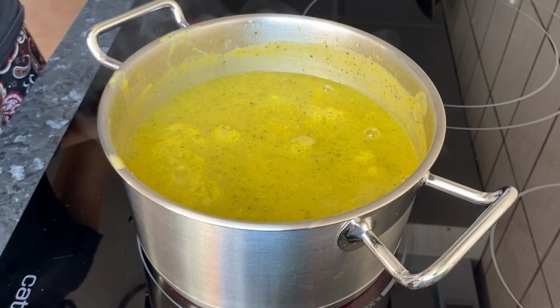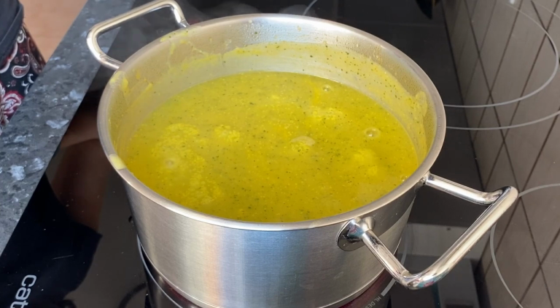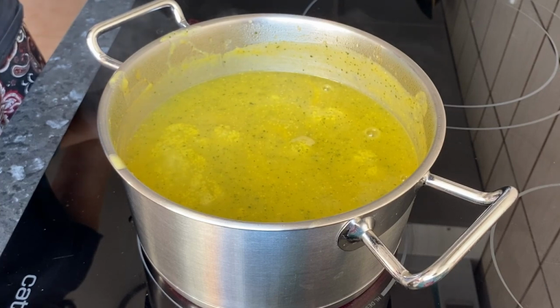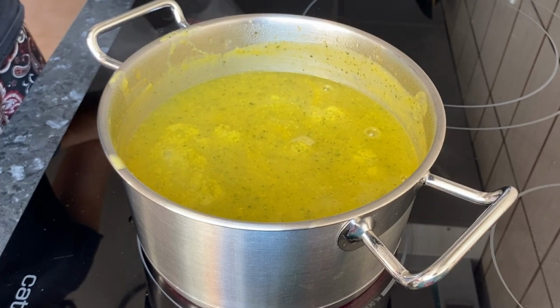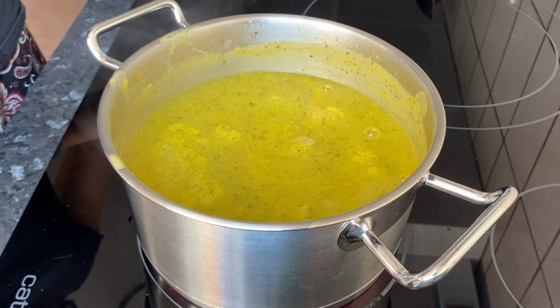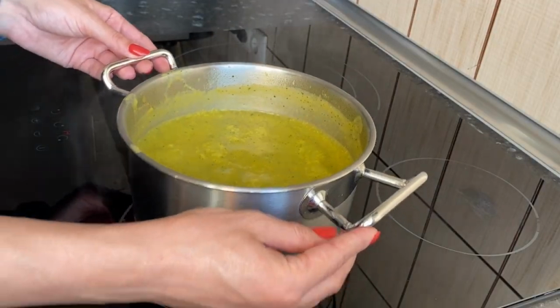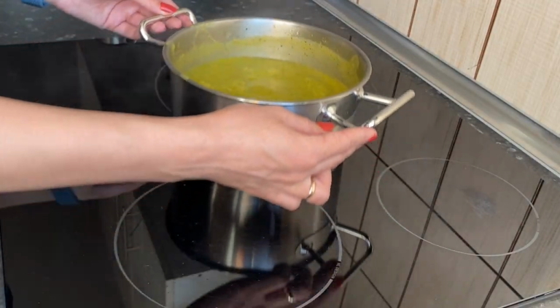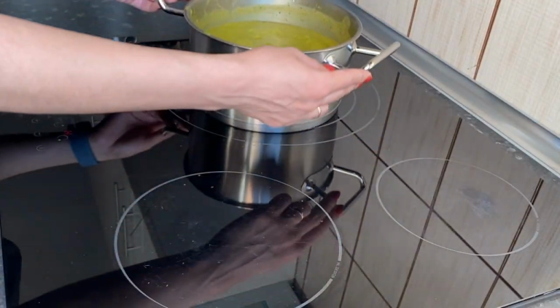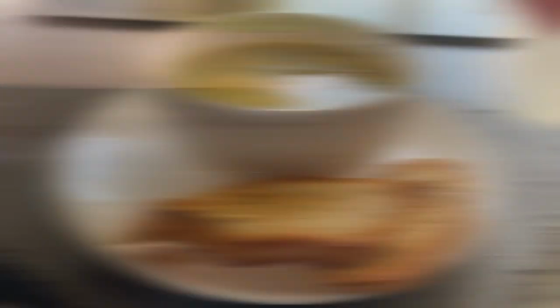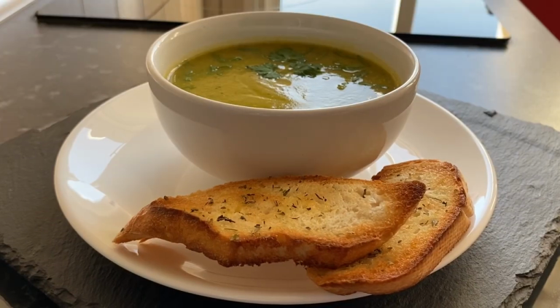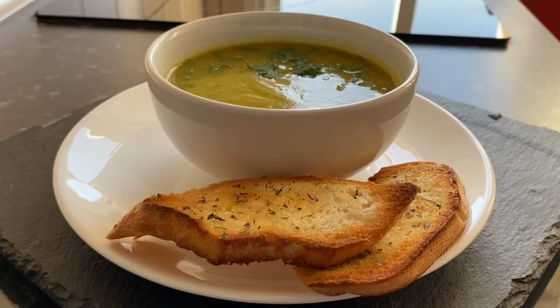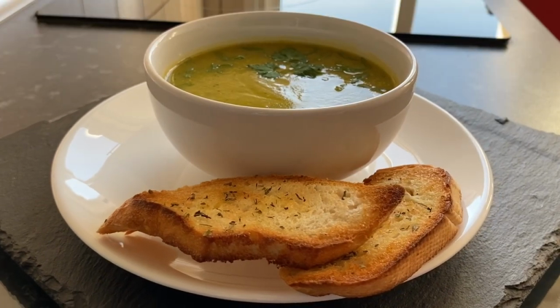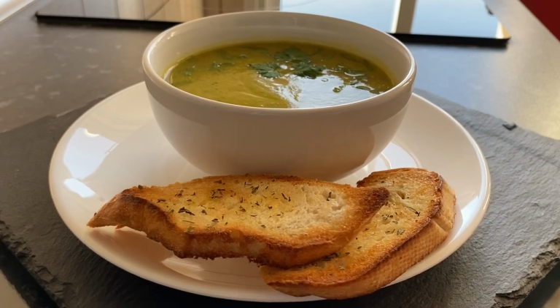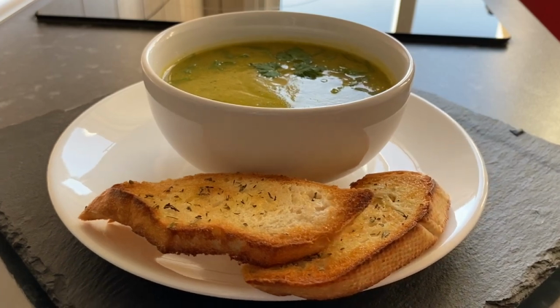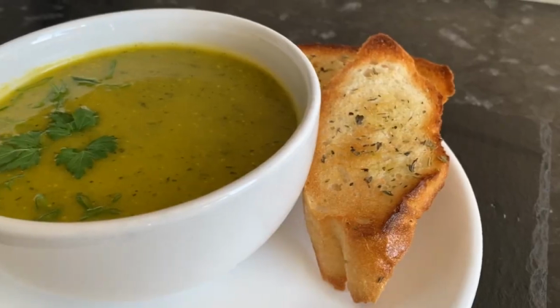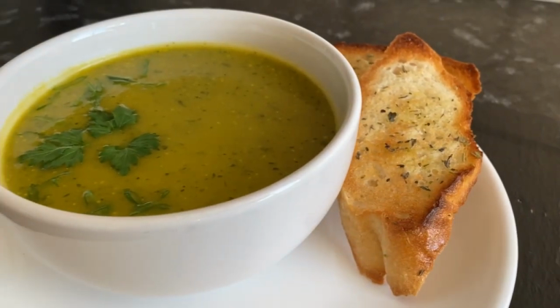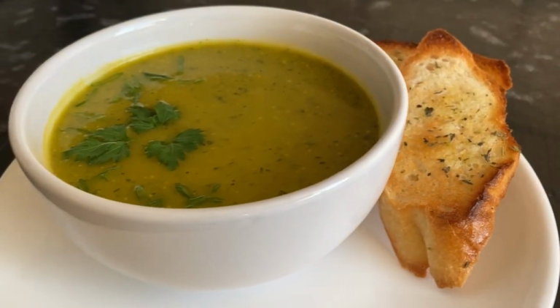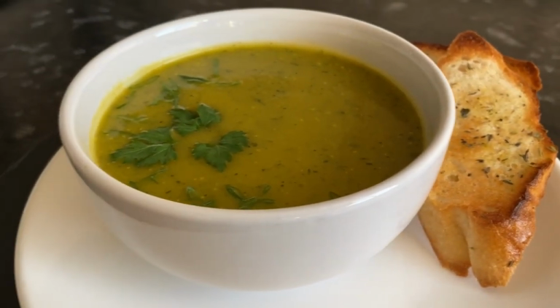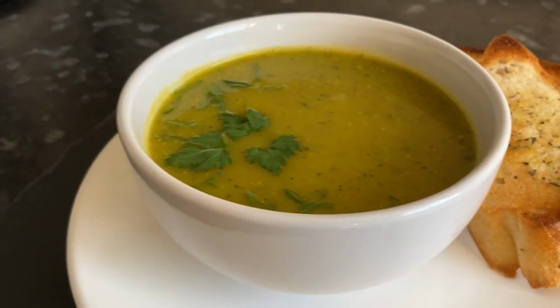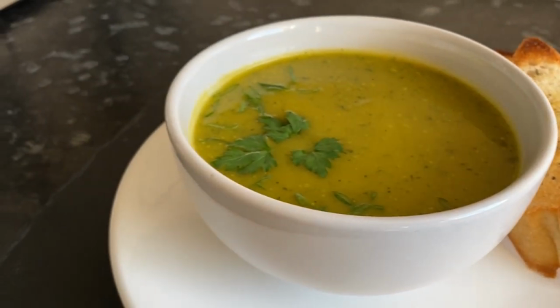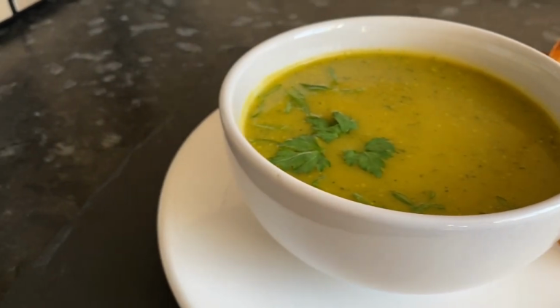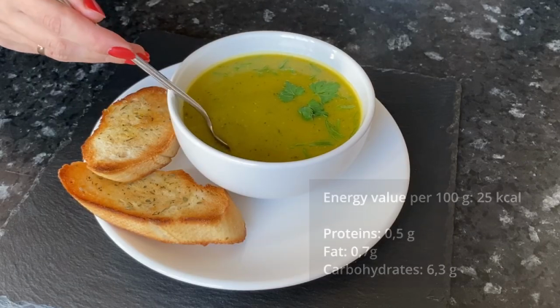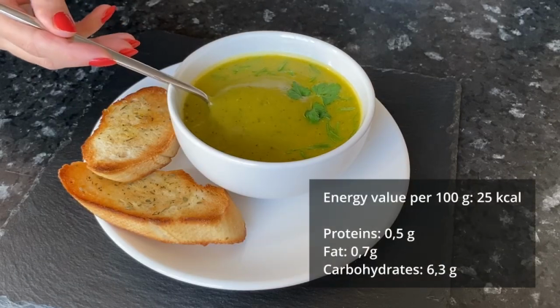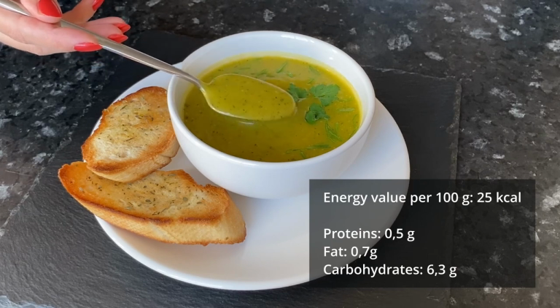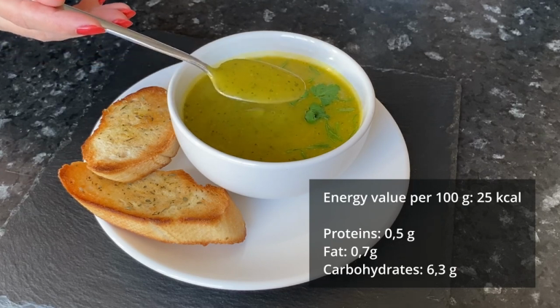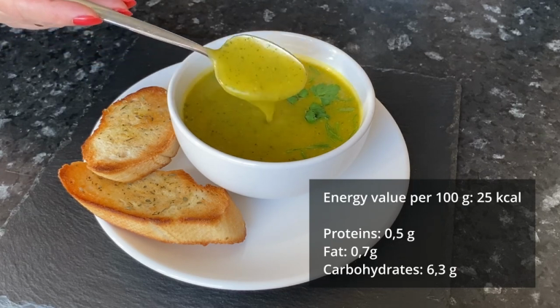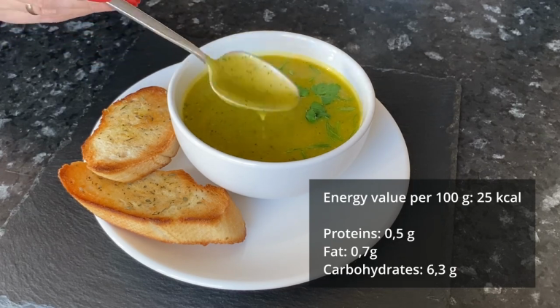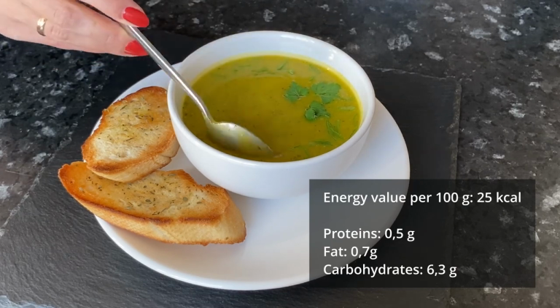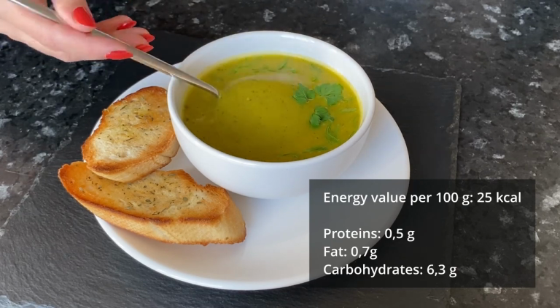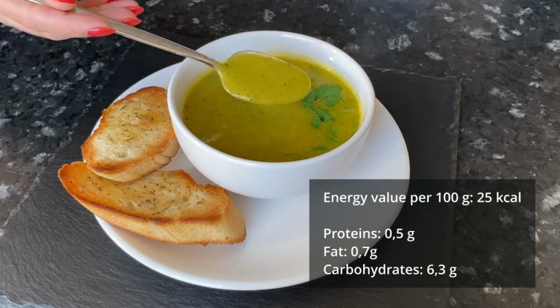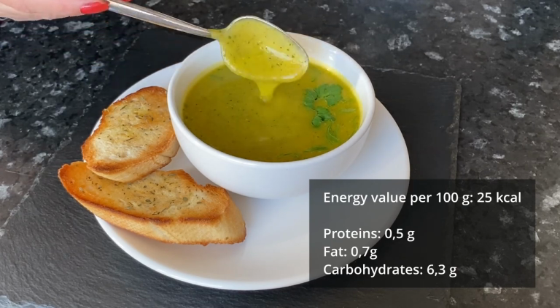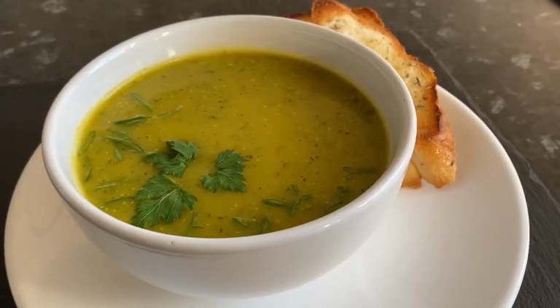The soup has boiled — remove it from the heat. Look how delicious it is! The smell is just outstanding, with a slight hint of garlic. This vegan zucchini soup tastes good and has a delicate texture.